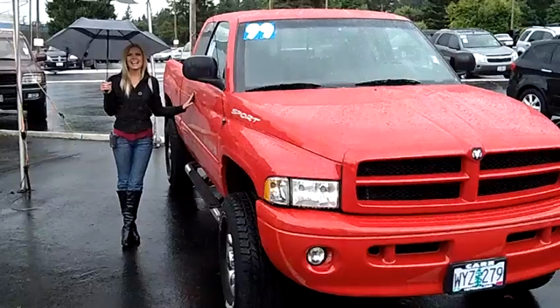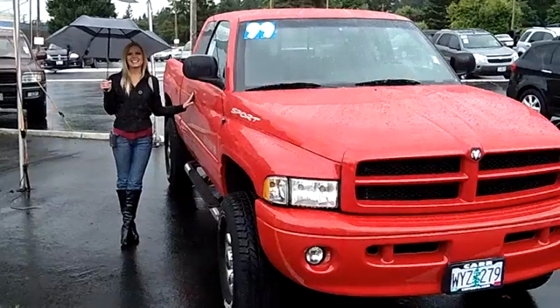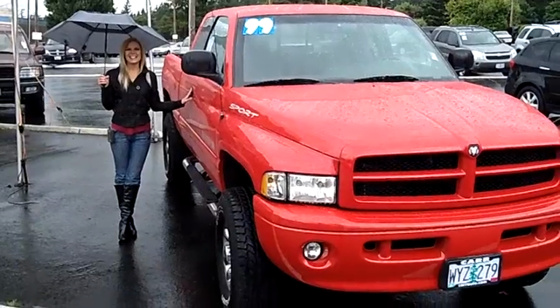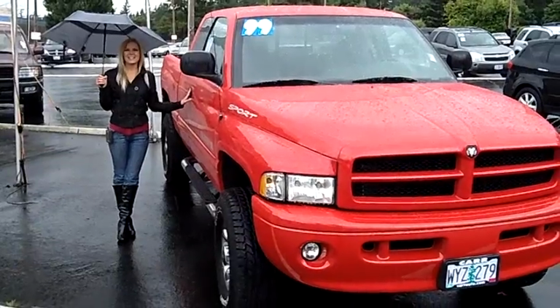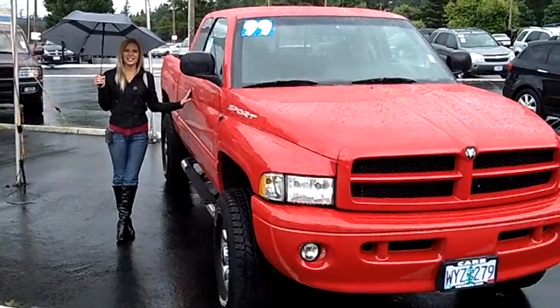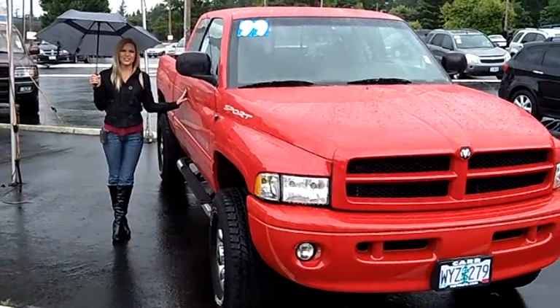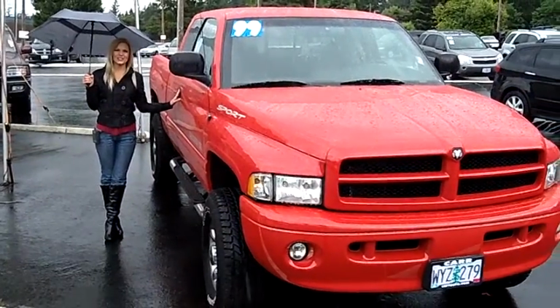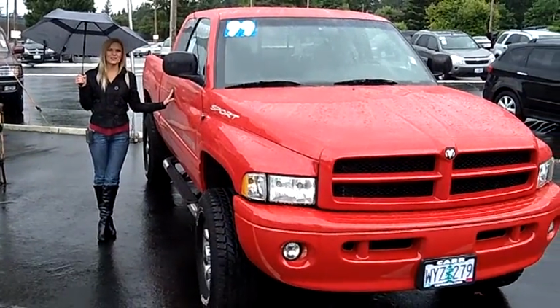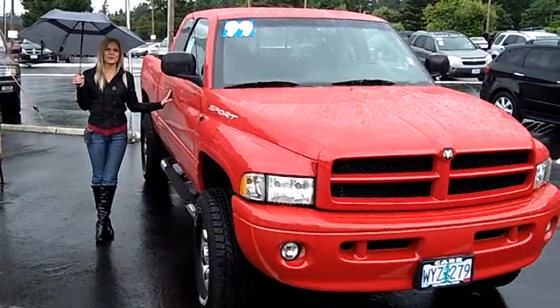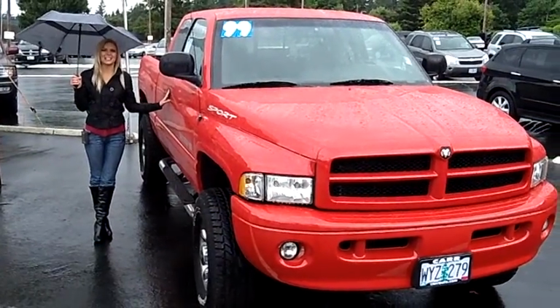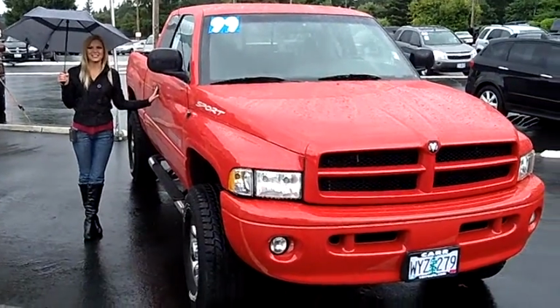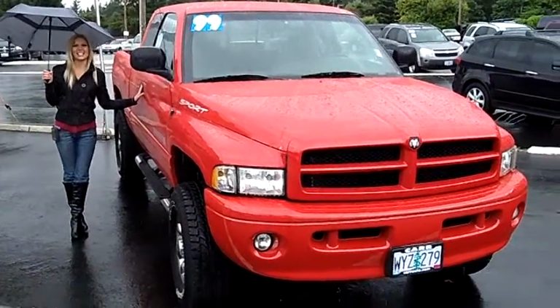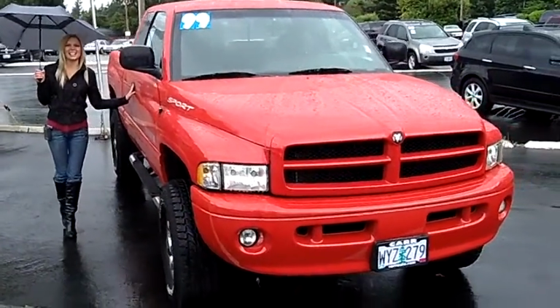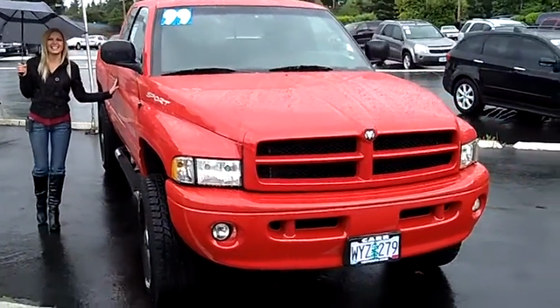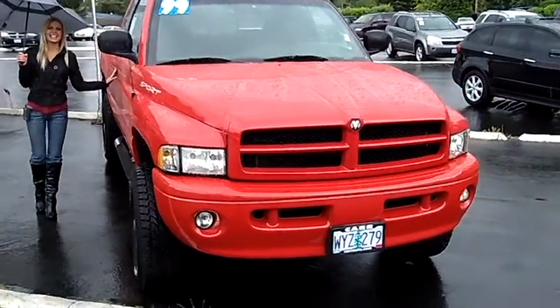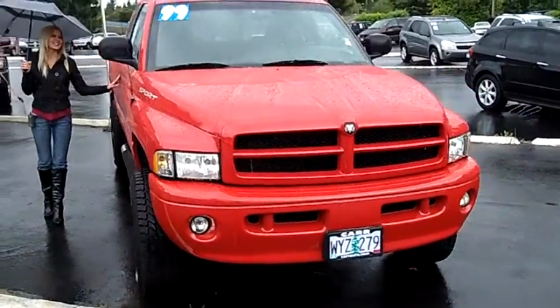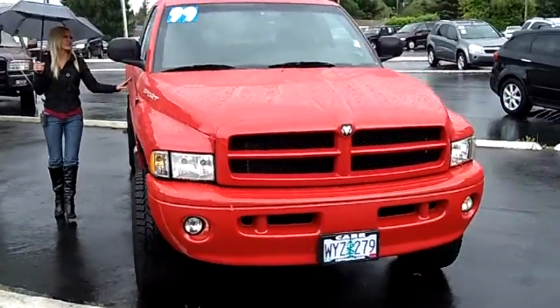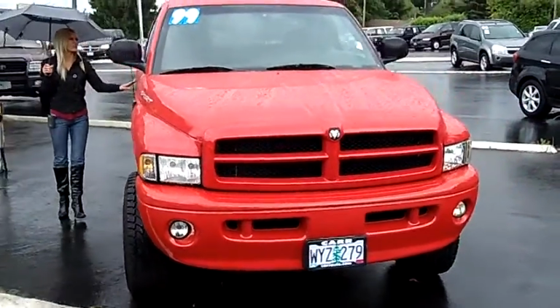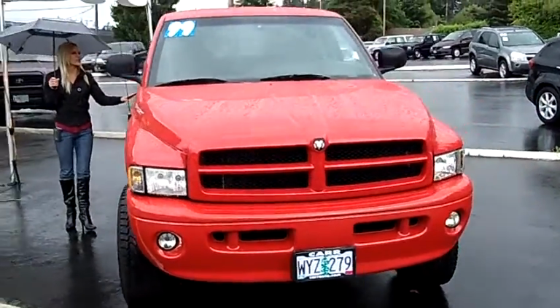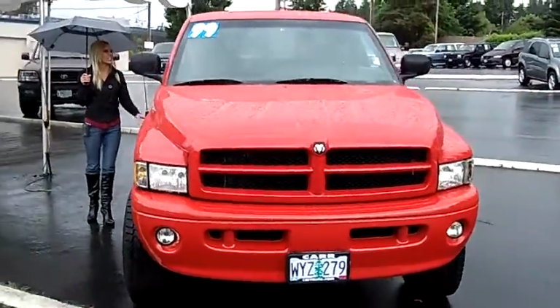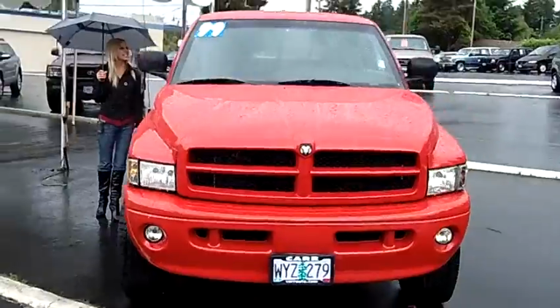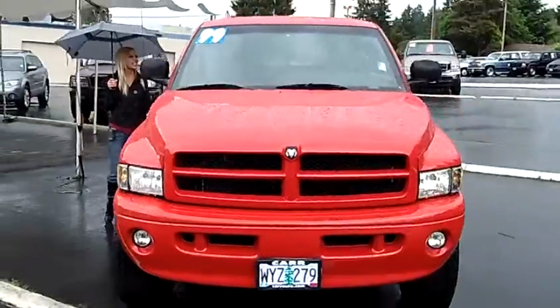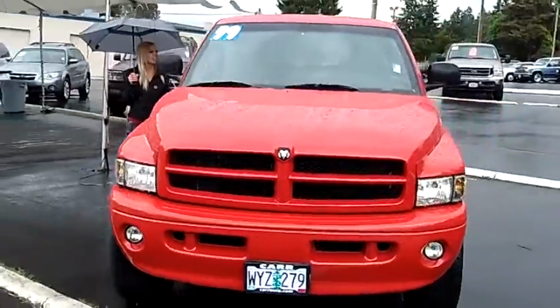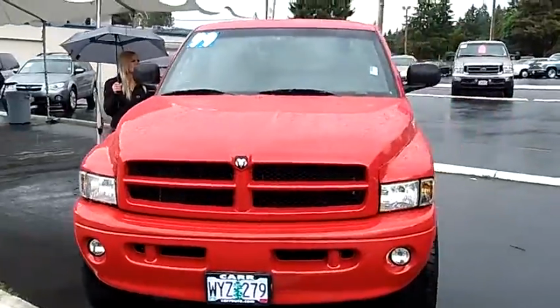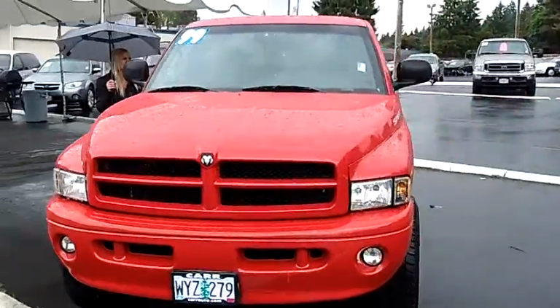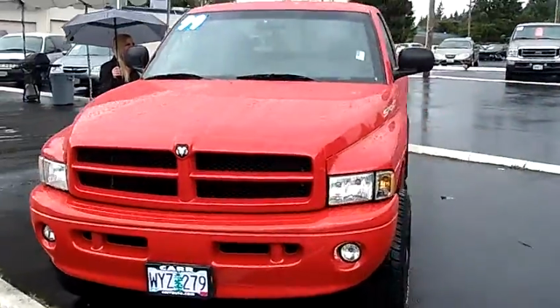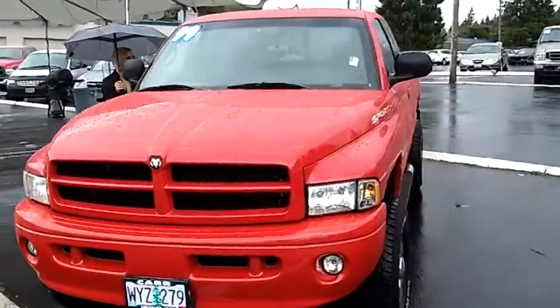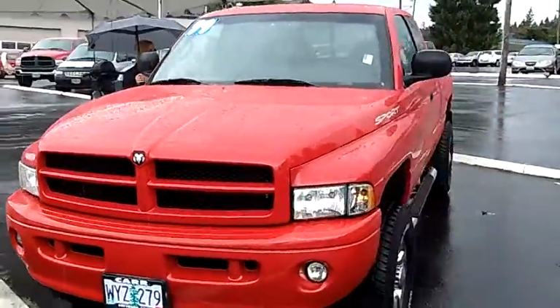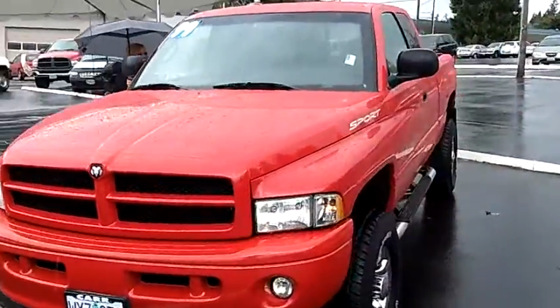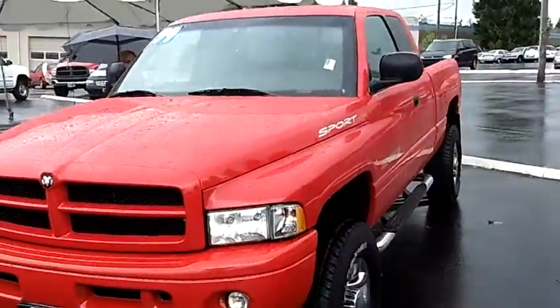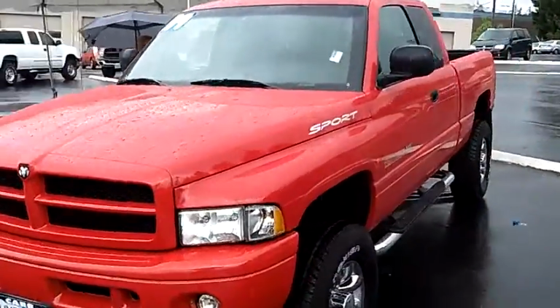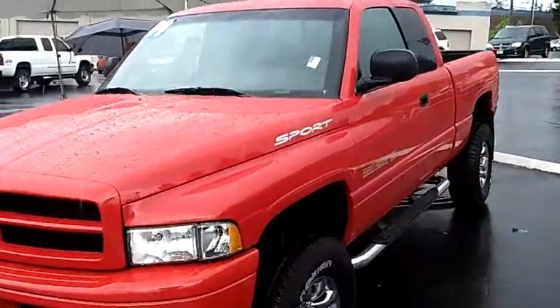Hi, this is Lacey. I'm here at Car Used Cars in Beaverton. Thanks for clicking on that link. This is your virtual tour of the 1999 Dodge Ram 2500 Quad Cab Short Bed.